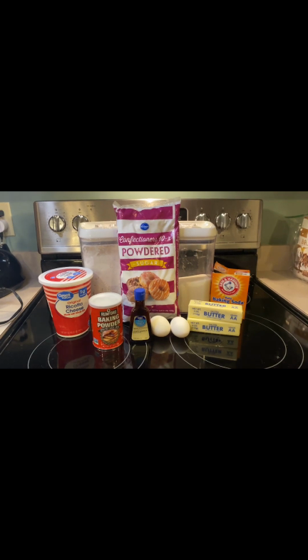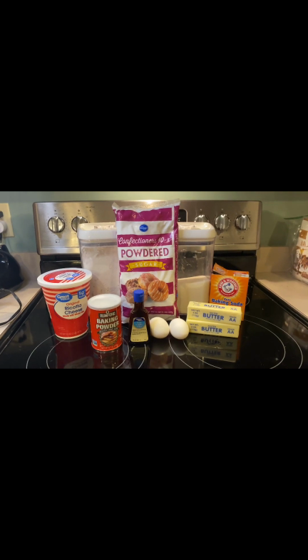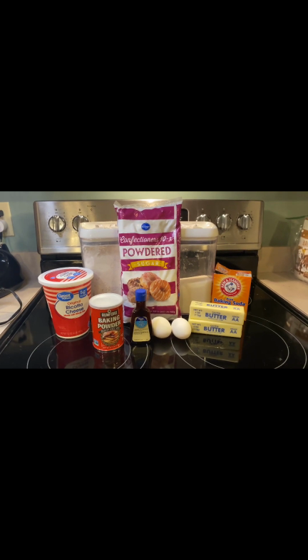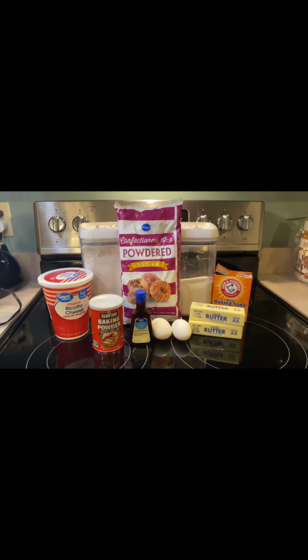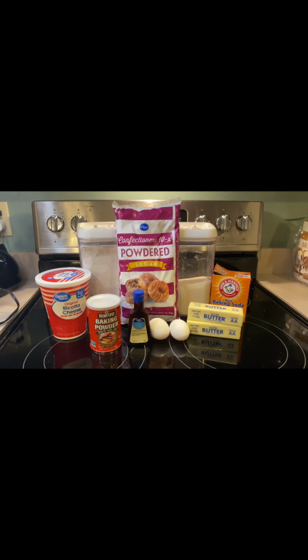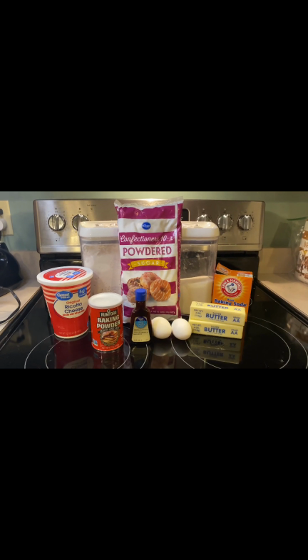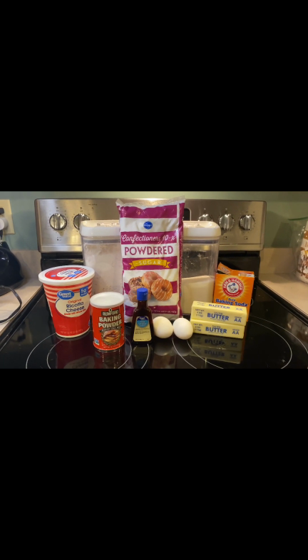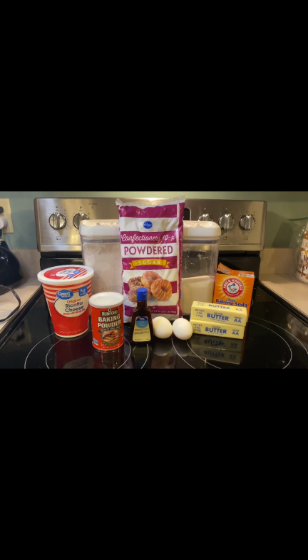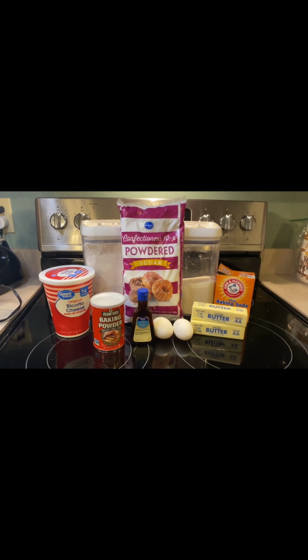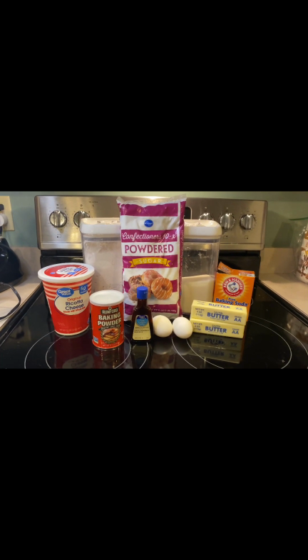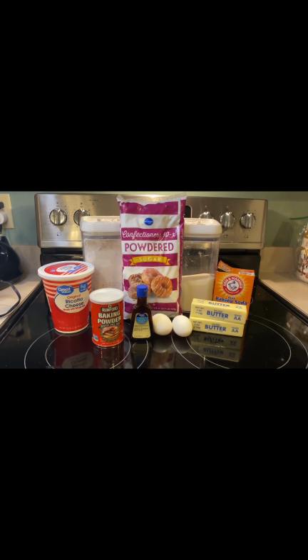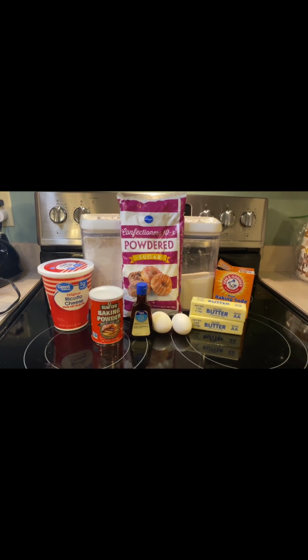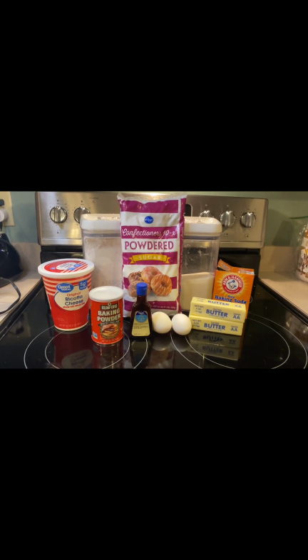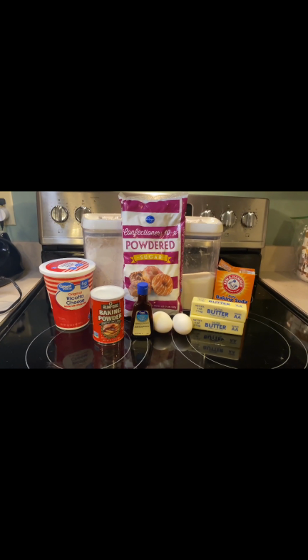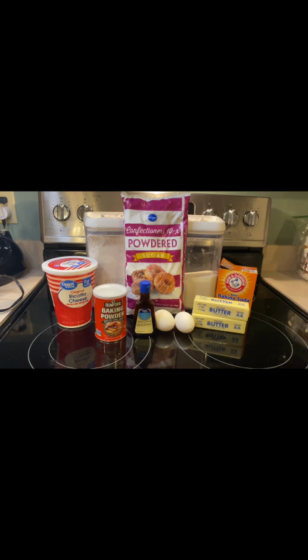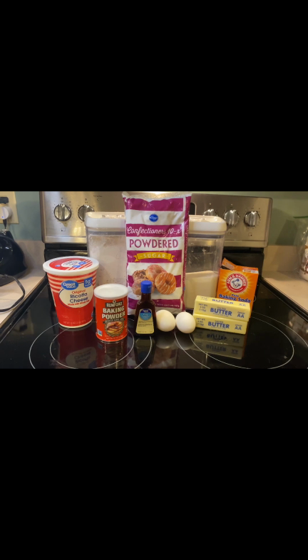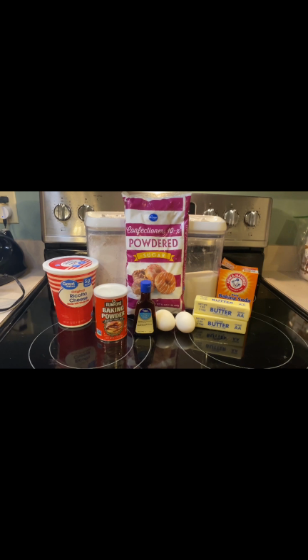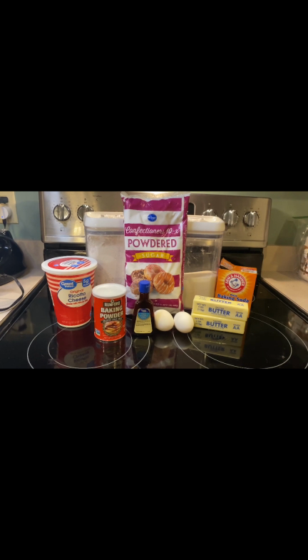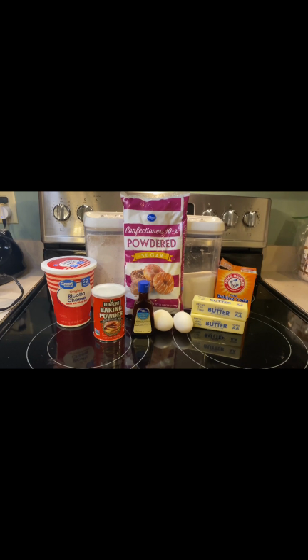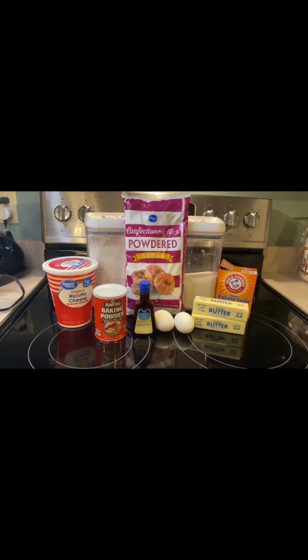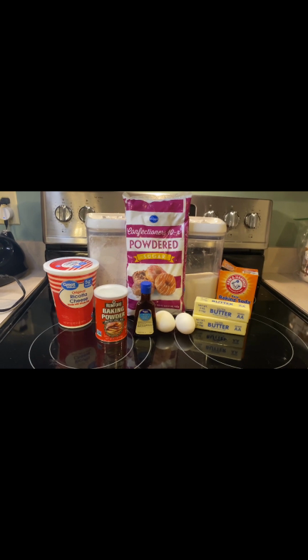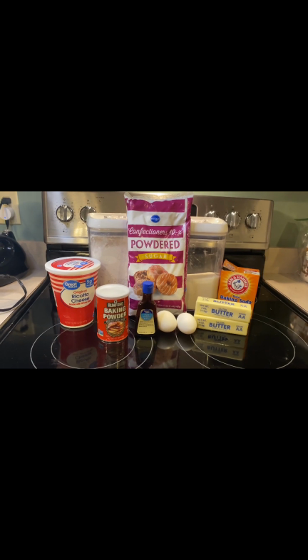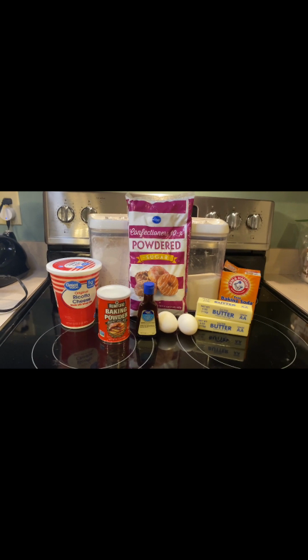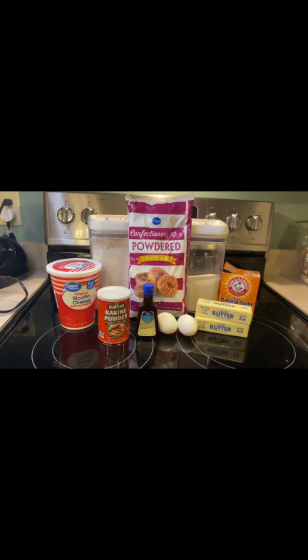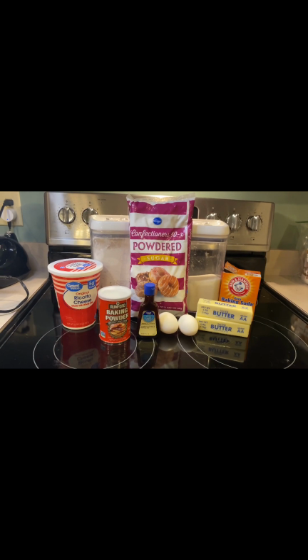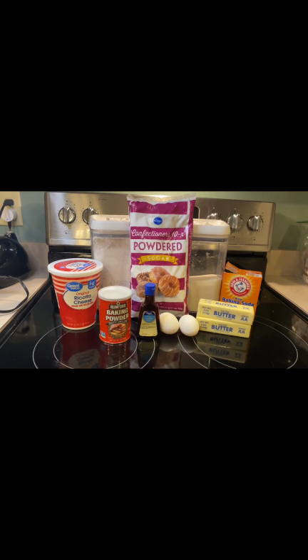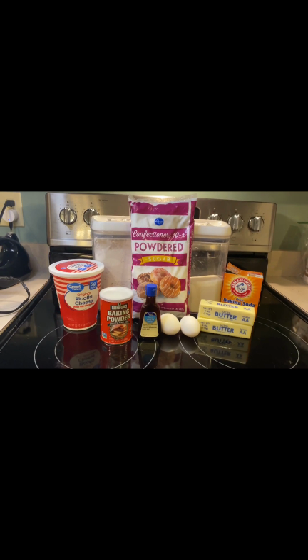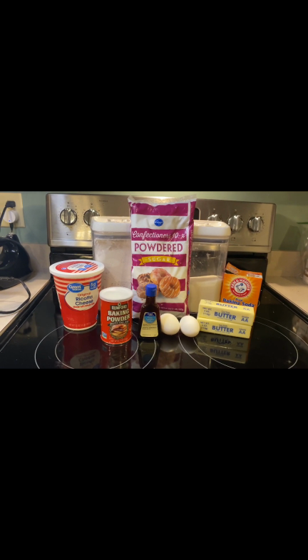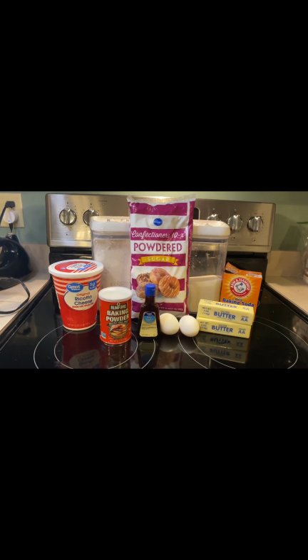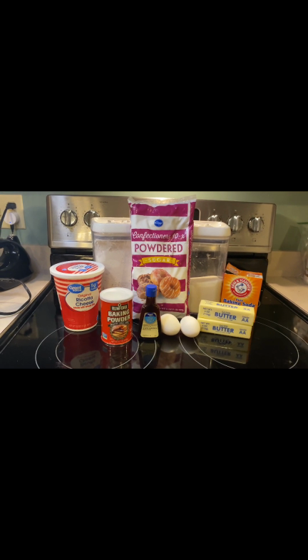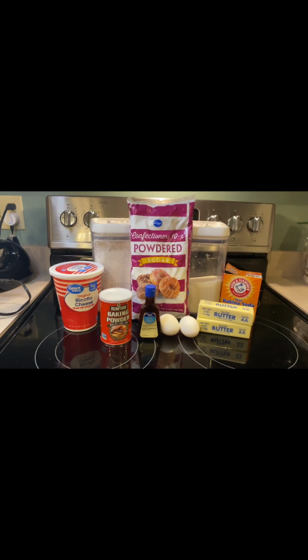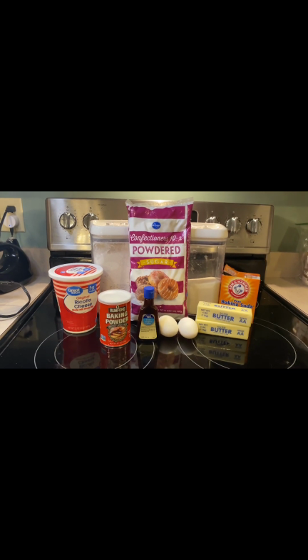Hello everyone. Welcome back to my channel. My name is Amy. Today I'm going to be making Italian ricotta cookies.